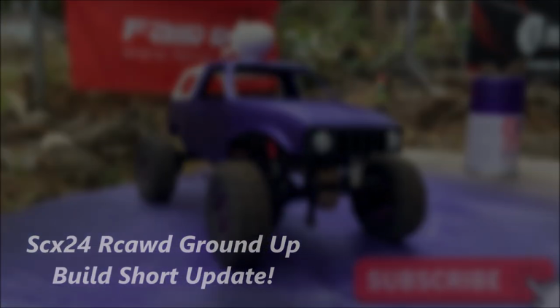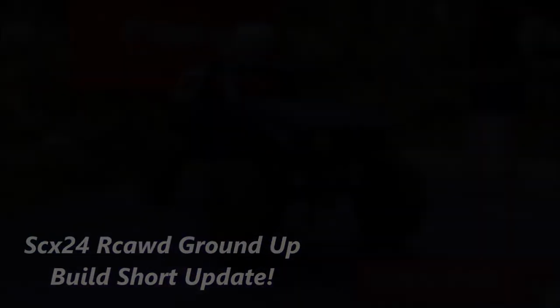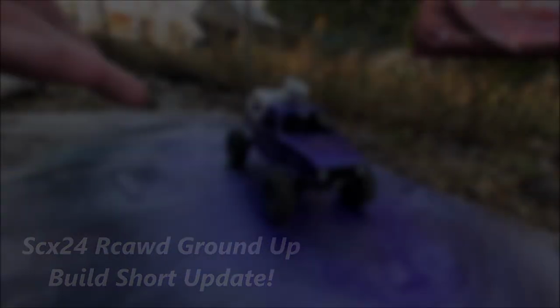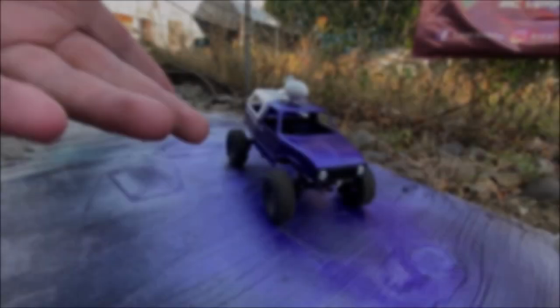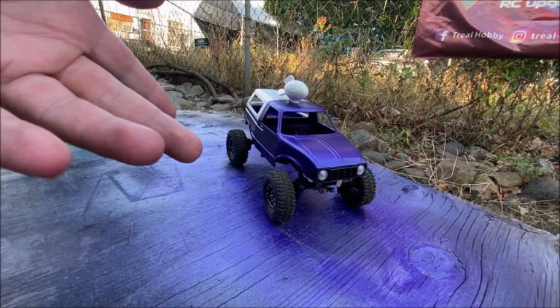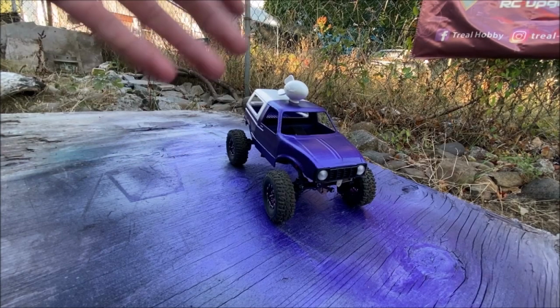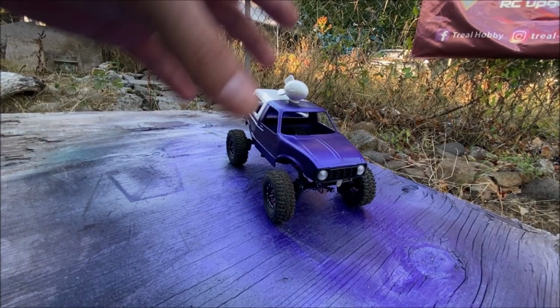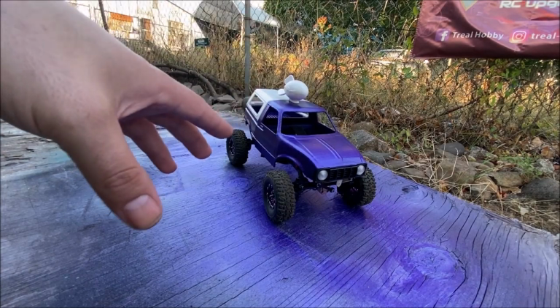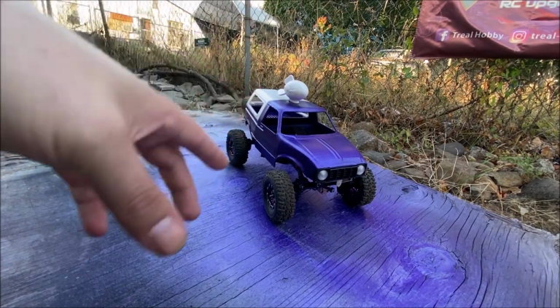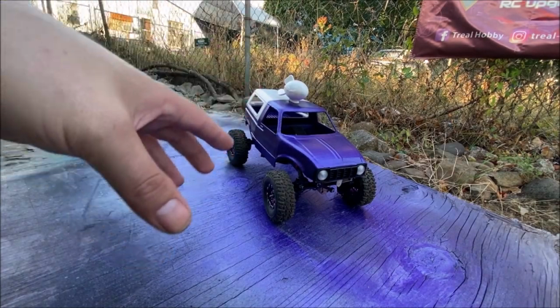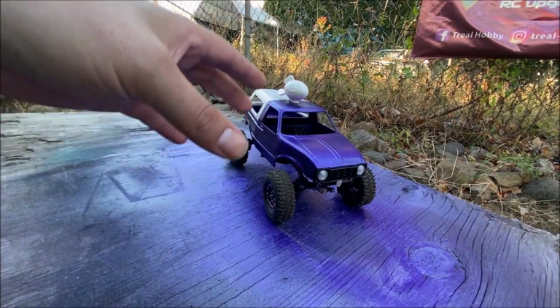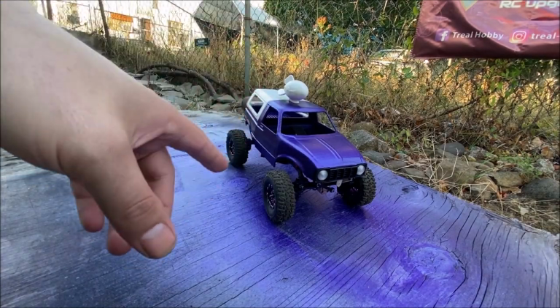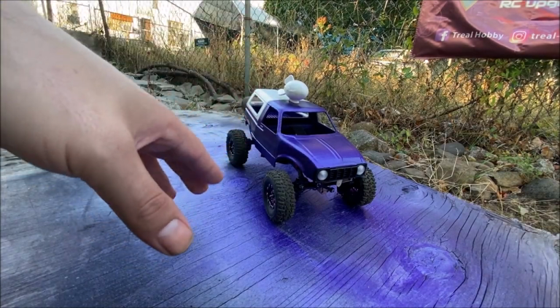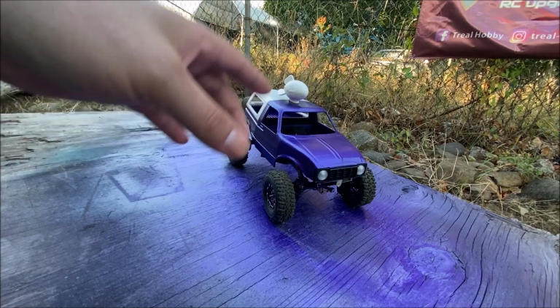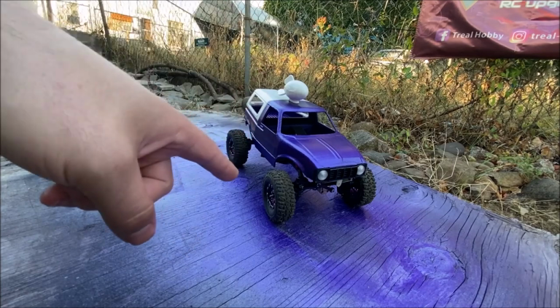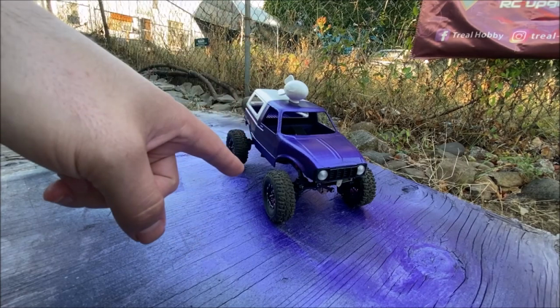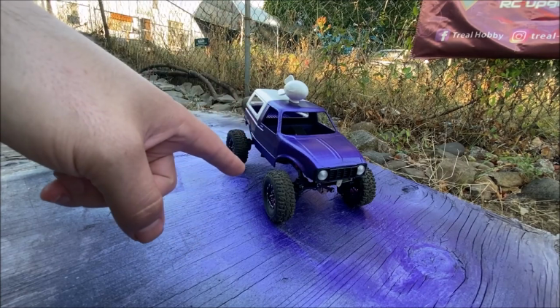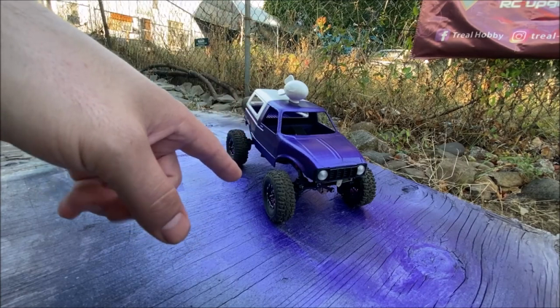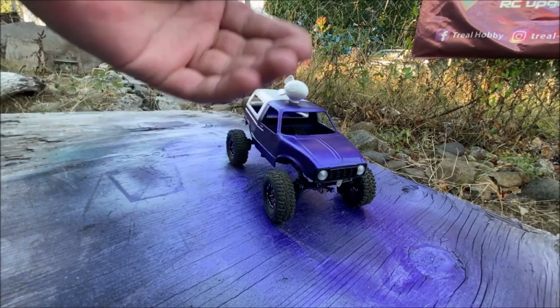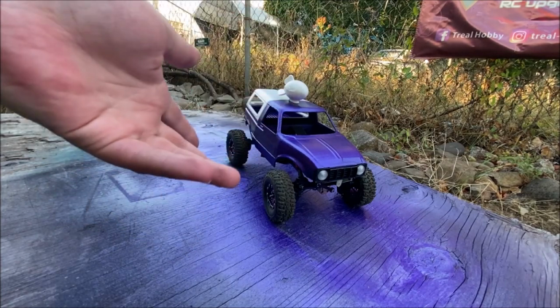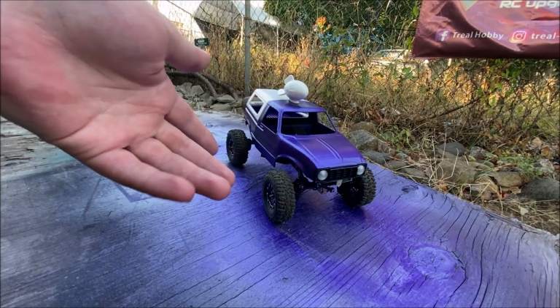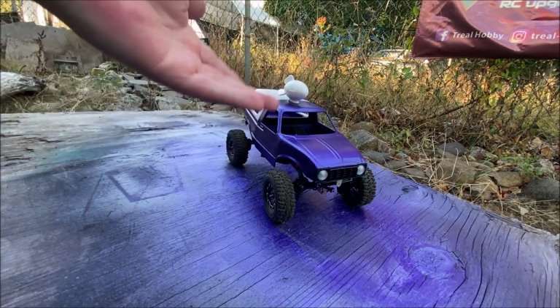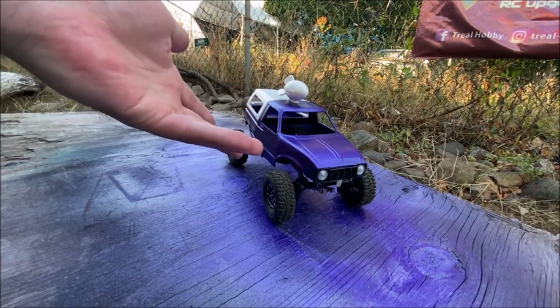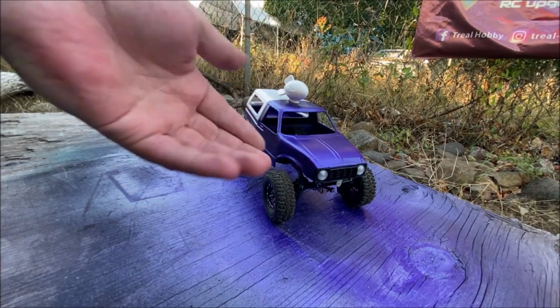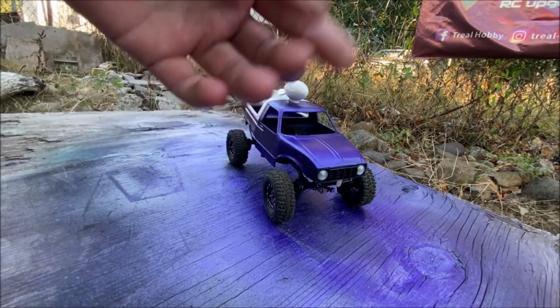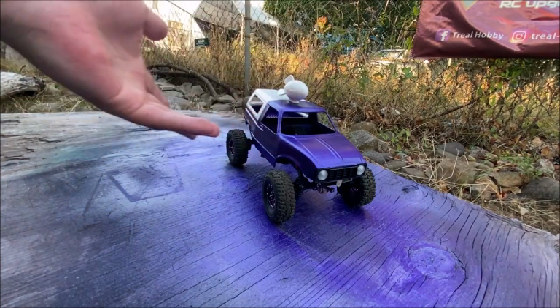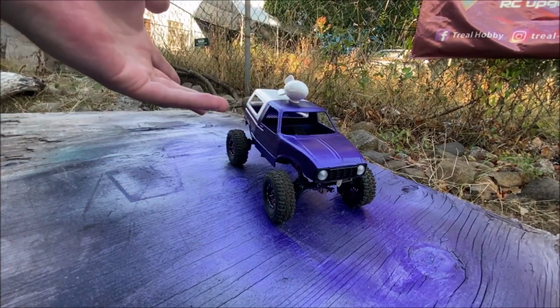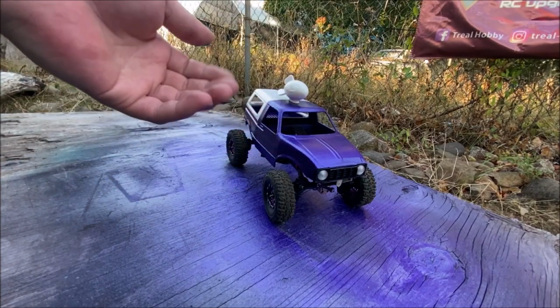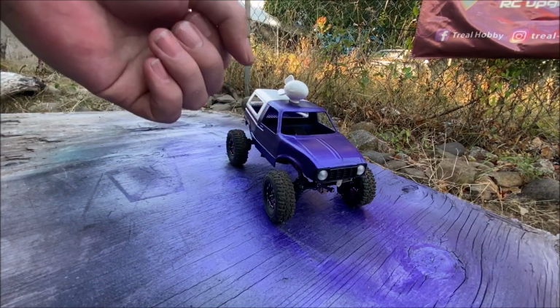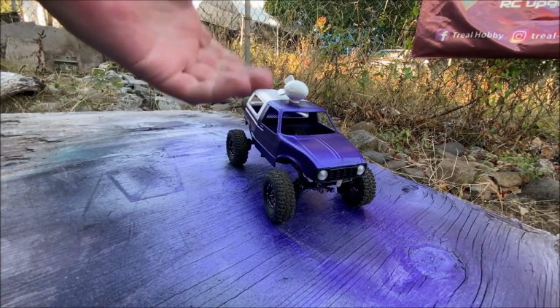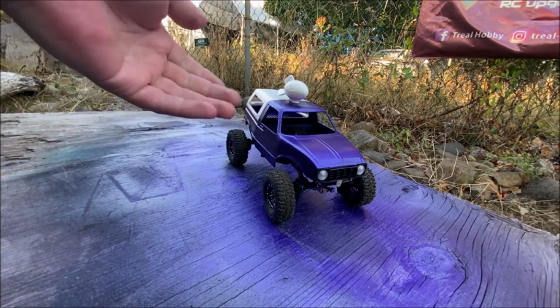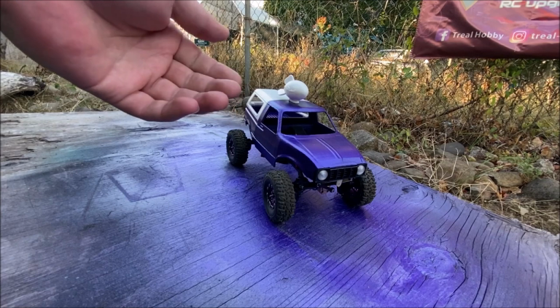What's up everyone, so this is an update on the ground-up RC all-wheel drive portal axle build. As you can see, I got the body and I decided to go ahead and paint it off camera.